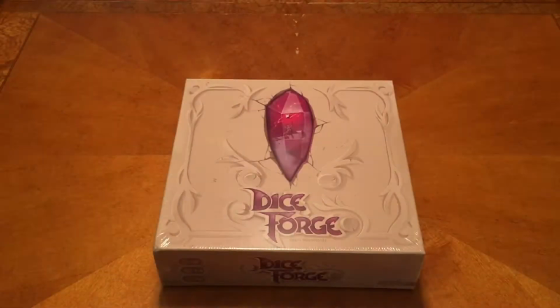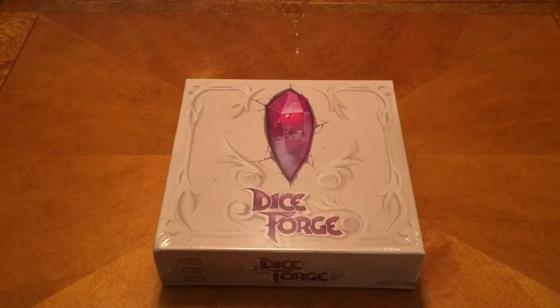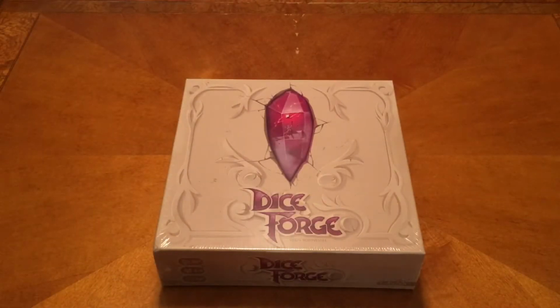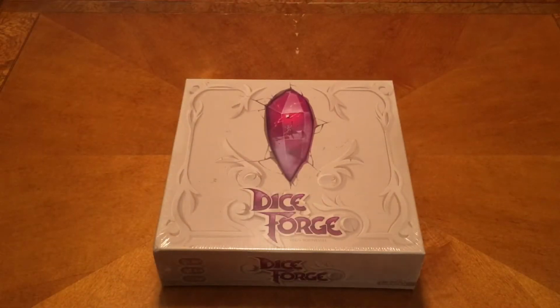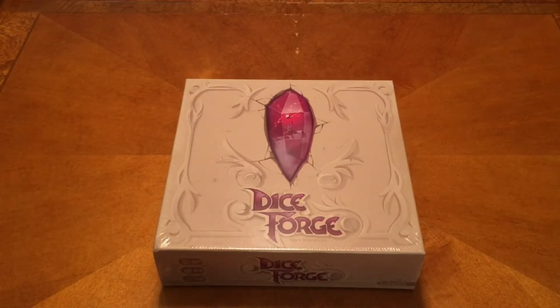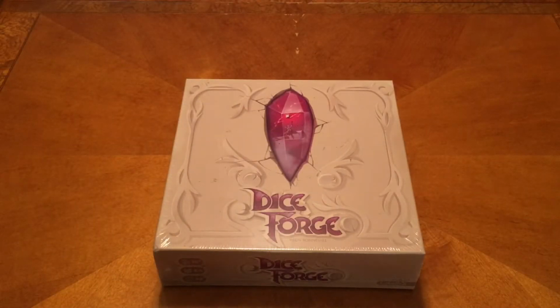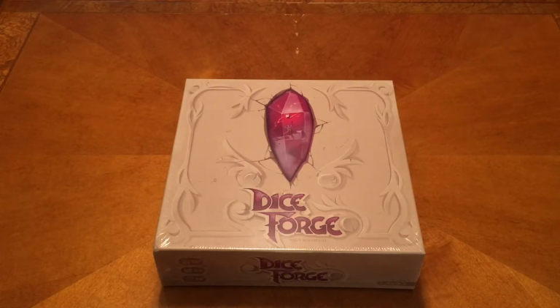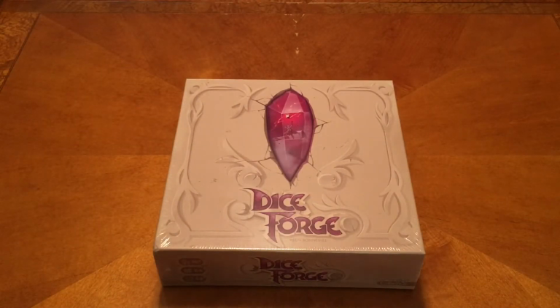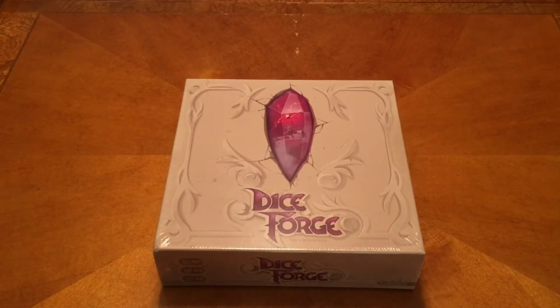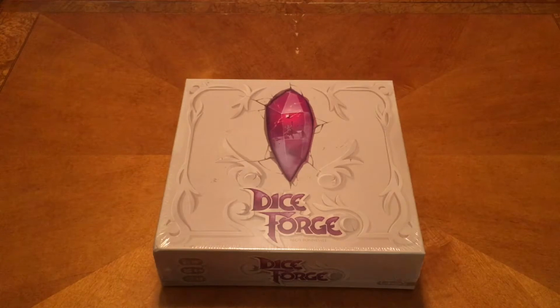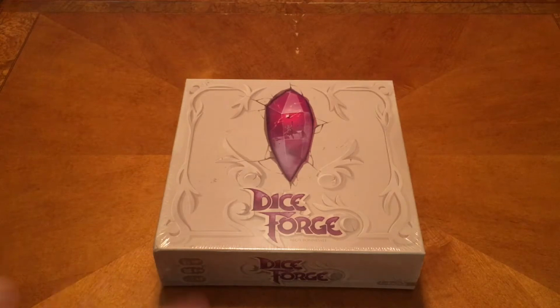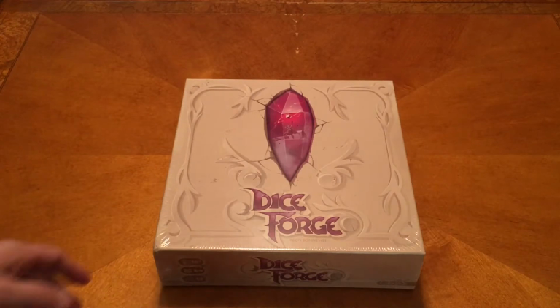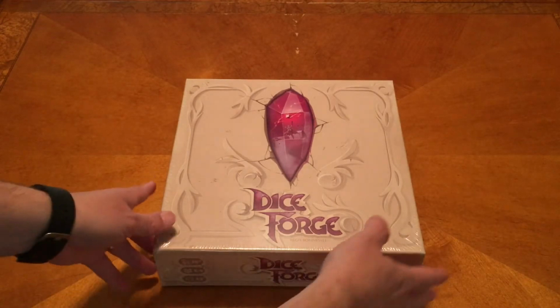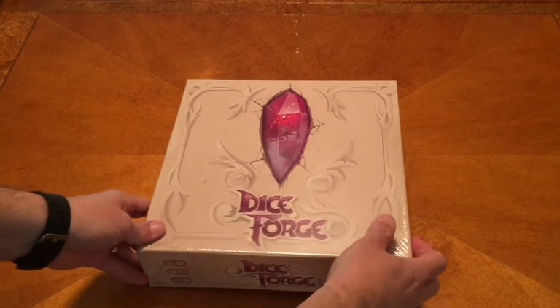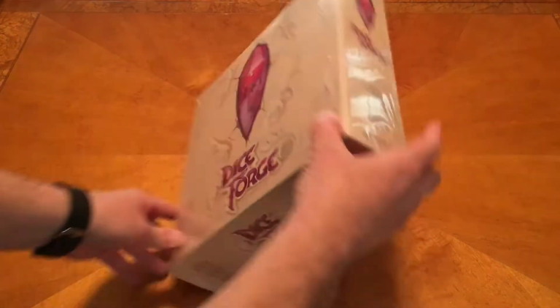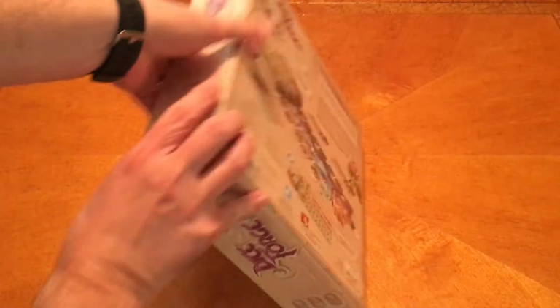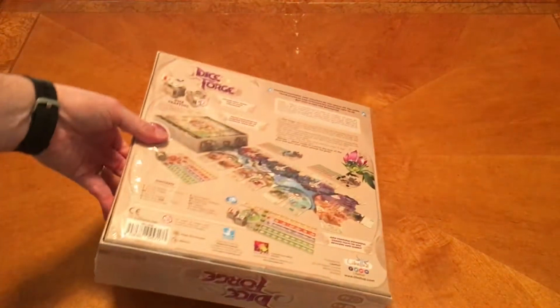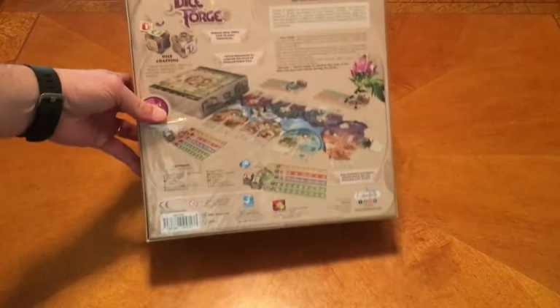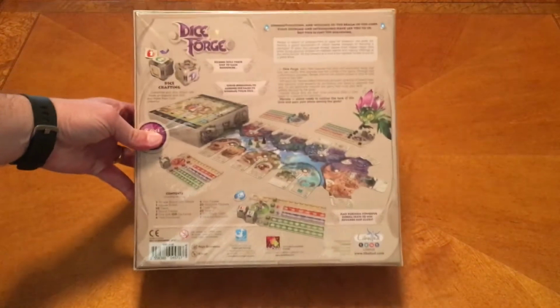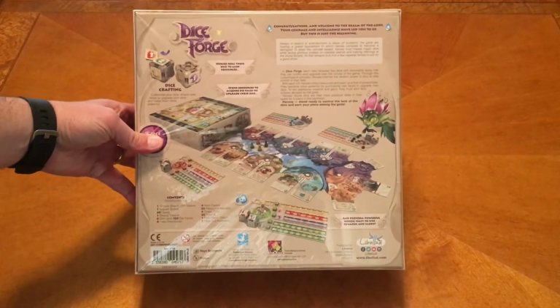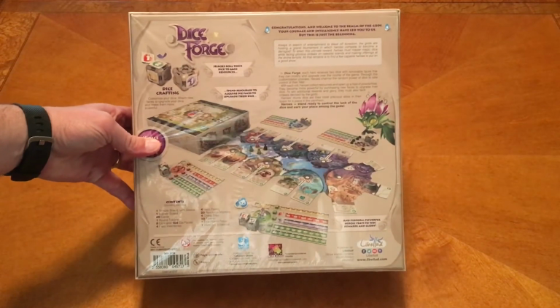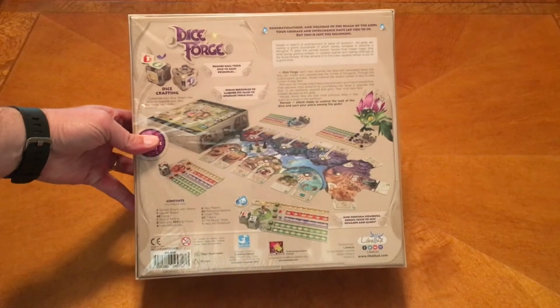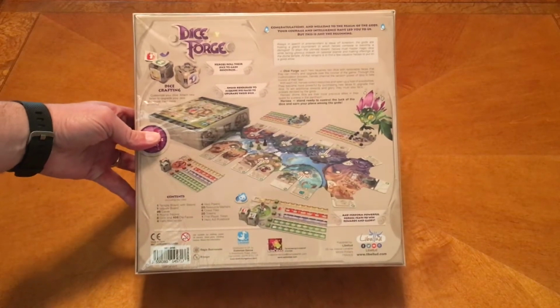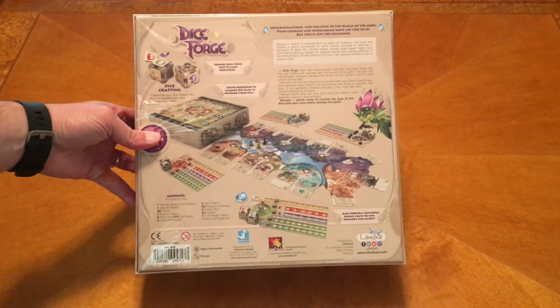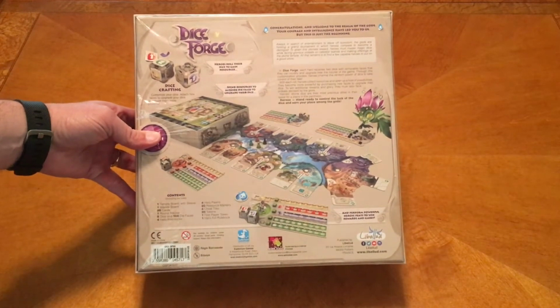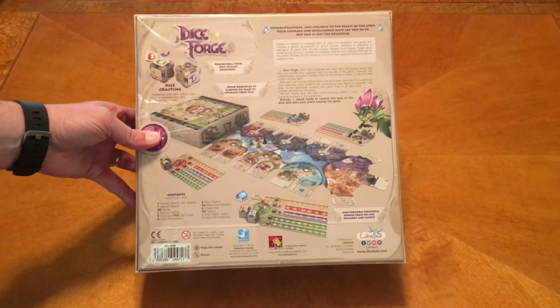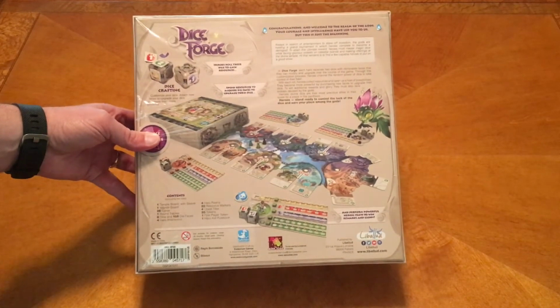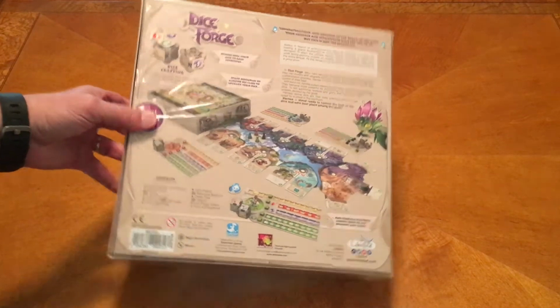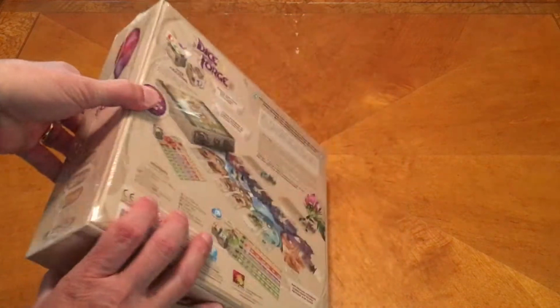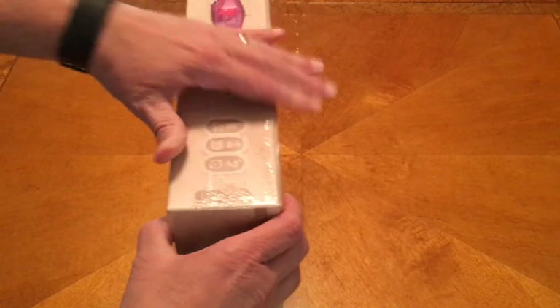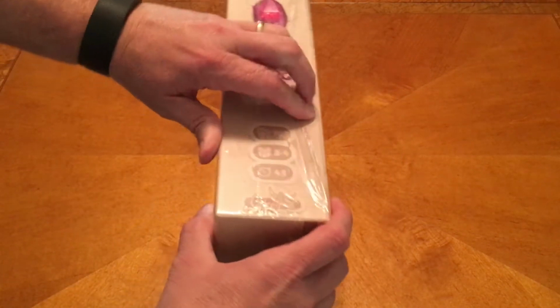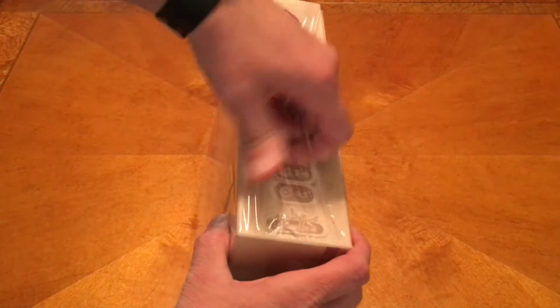In the intro I said we get to go on quests - we're actually going and doing feats, but that's neither here nor there. Let's look at the box here first and see what the backside looks like. Looks like an awesome looking game.